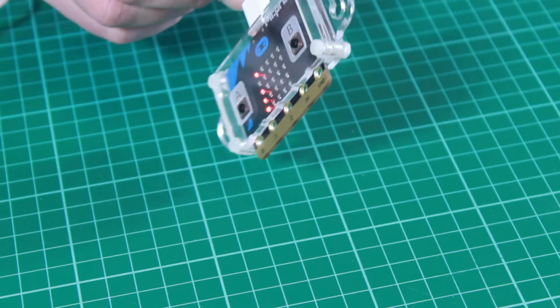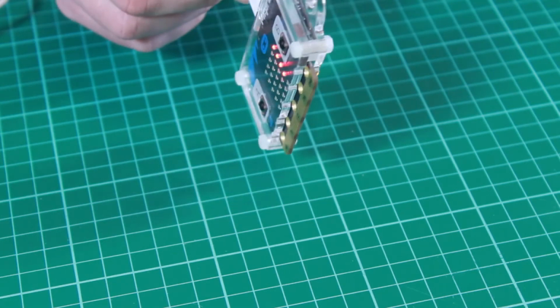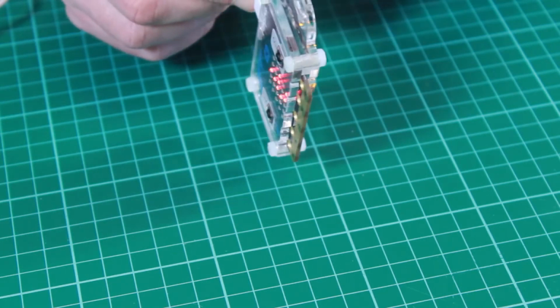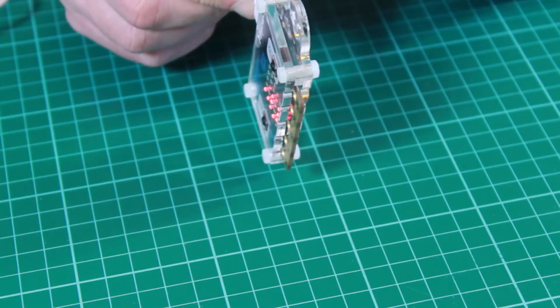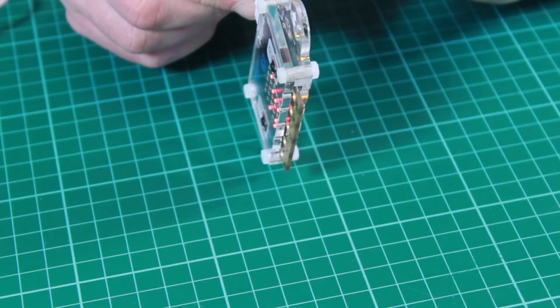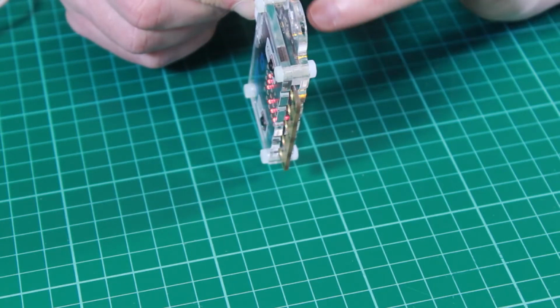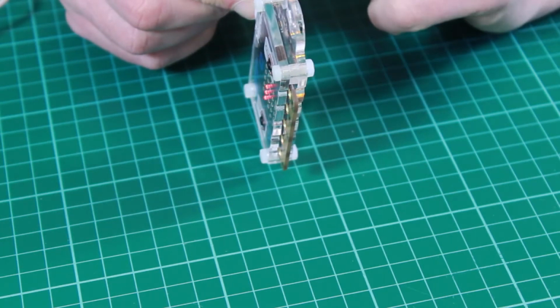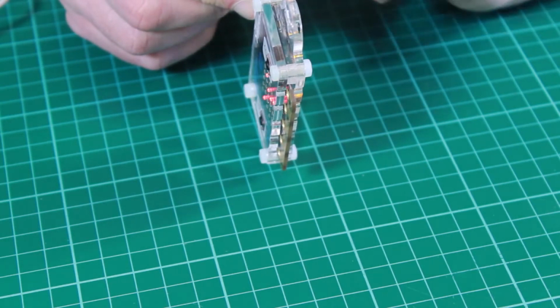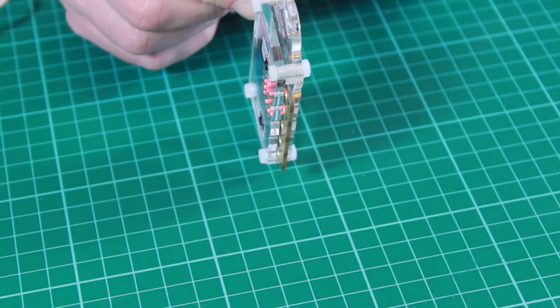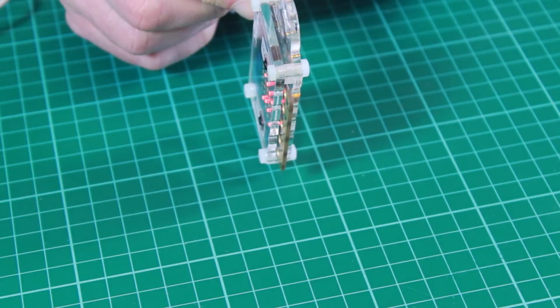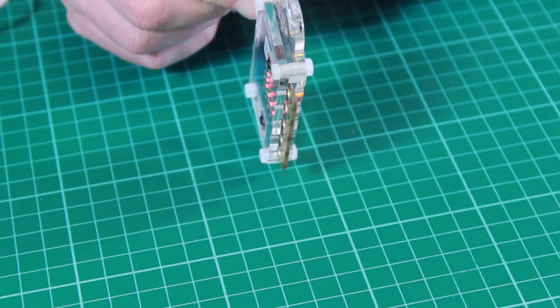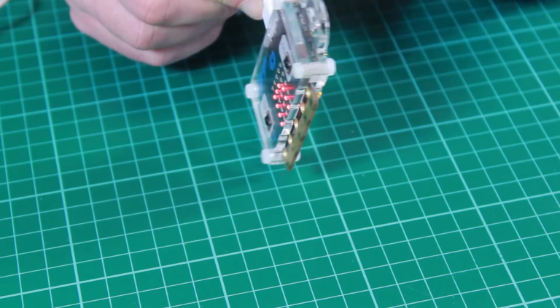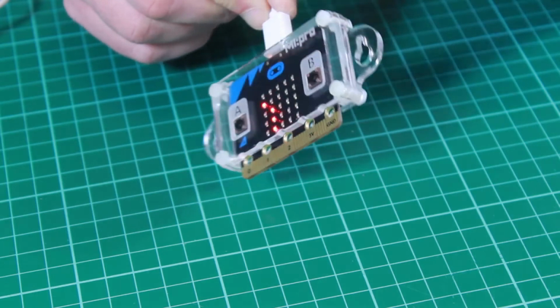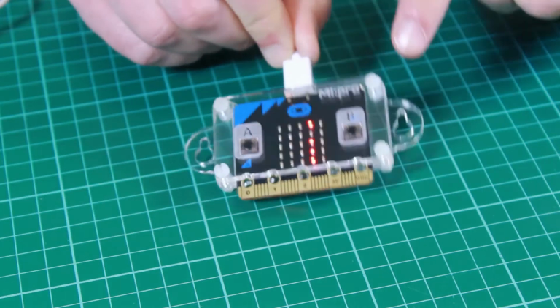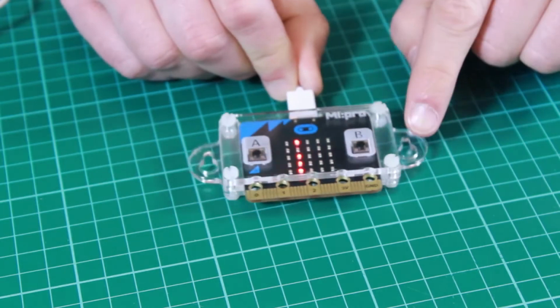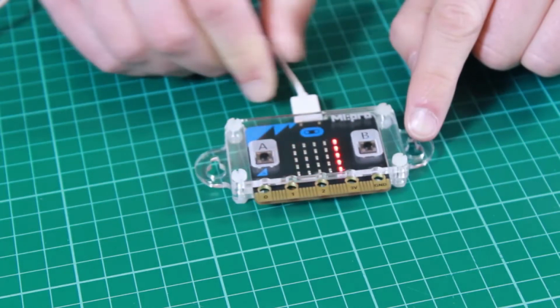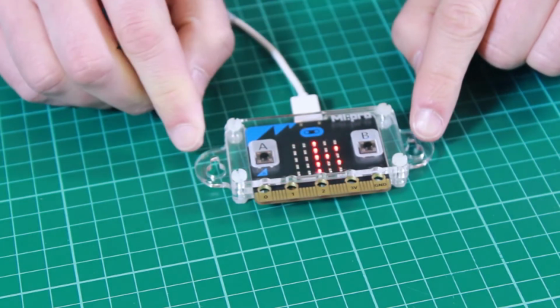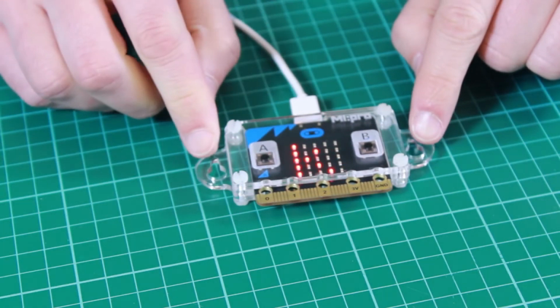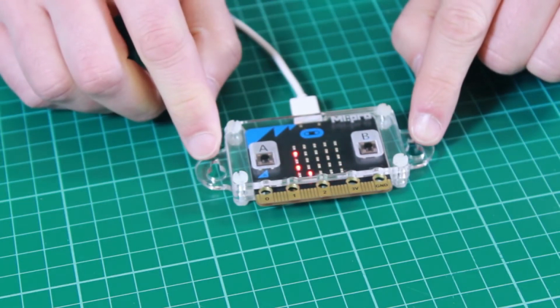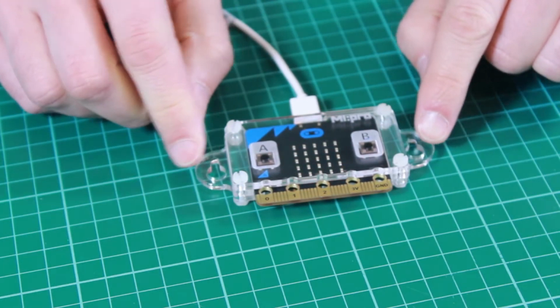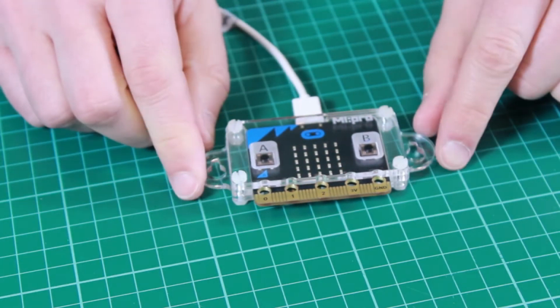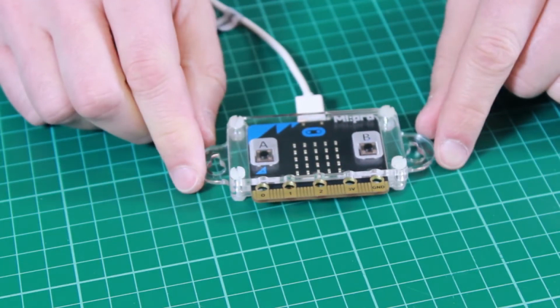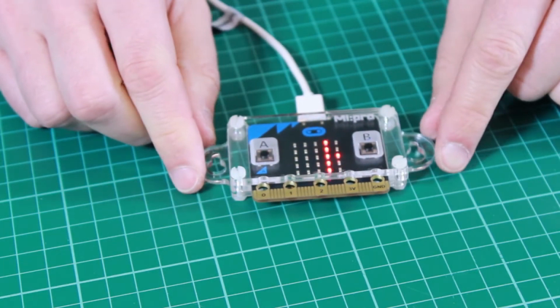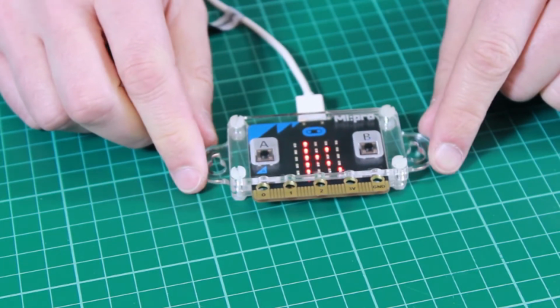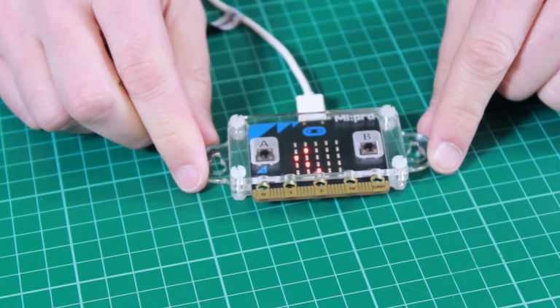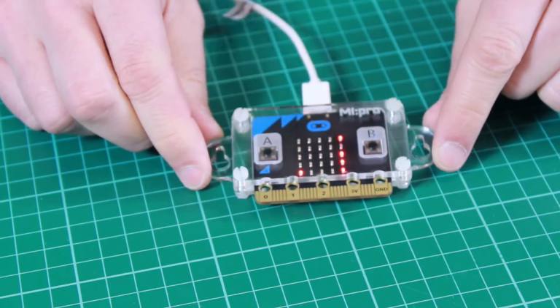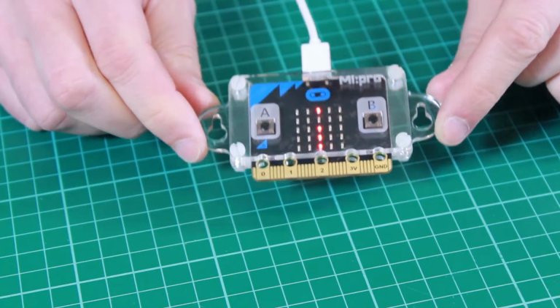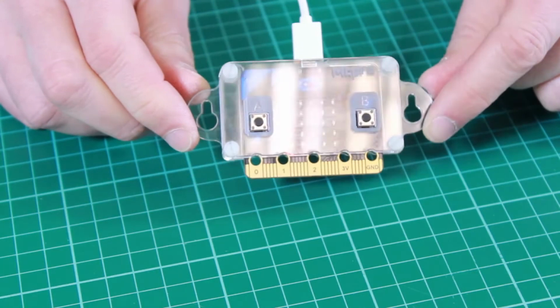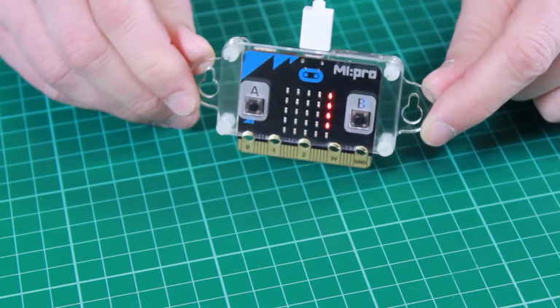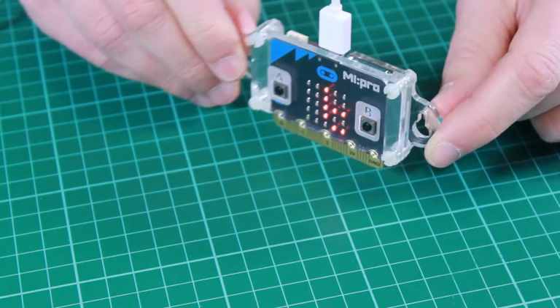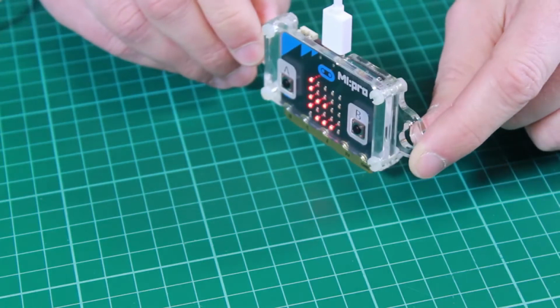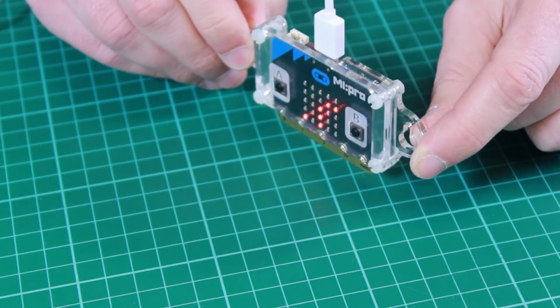This wall-mountable case is much thinner, so it only needs three layers of acrylic. On the edges we now have mounting points, so these can be used to mount the case securely to a wall or to a desktop should you wish.